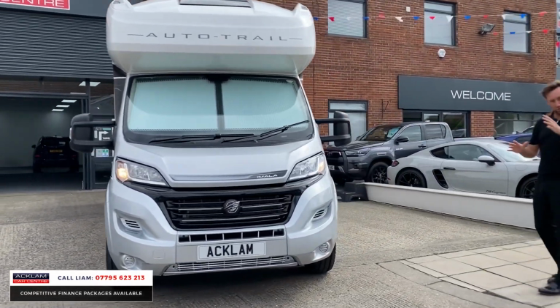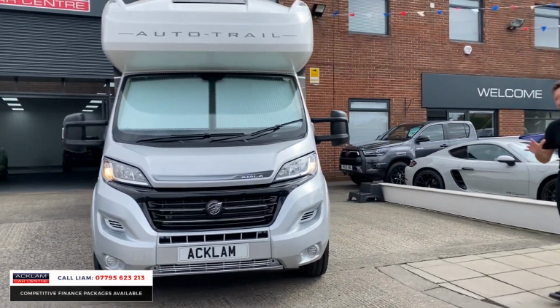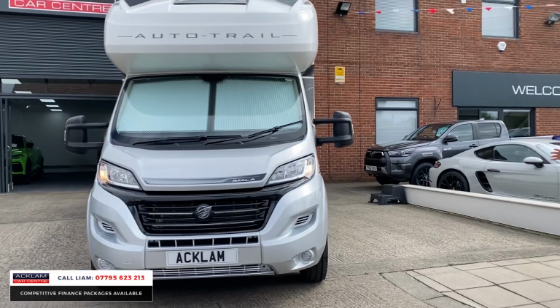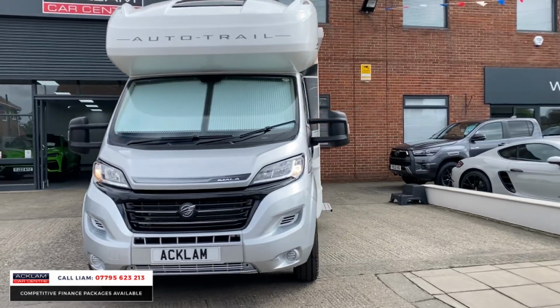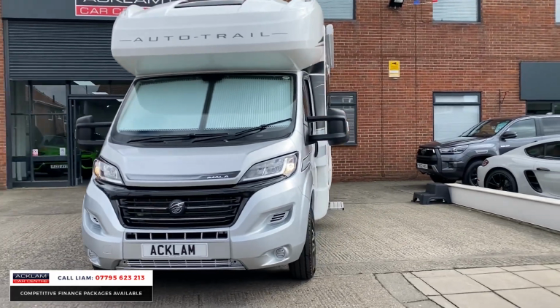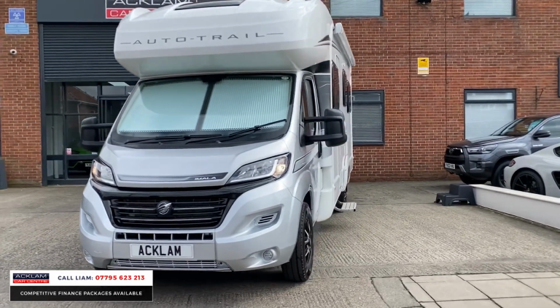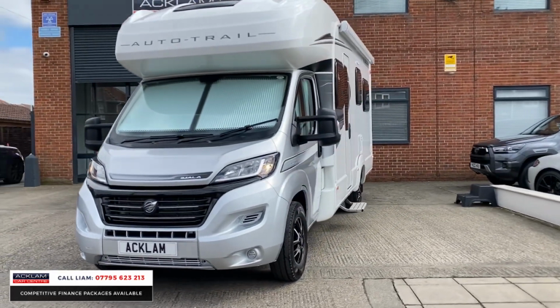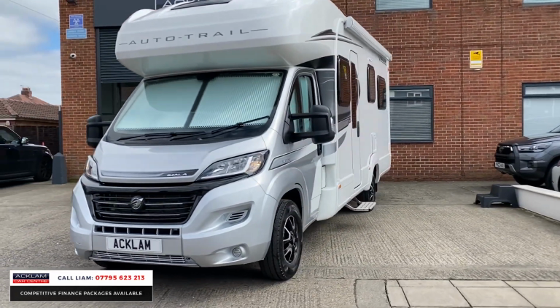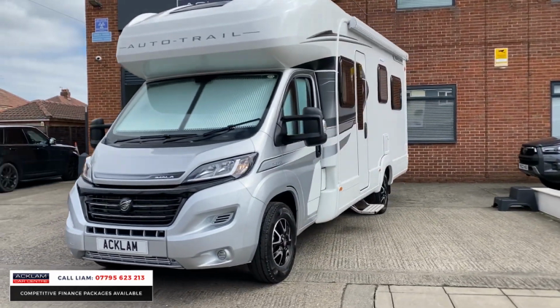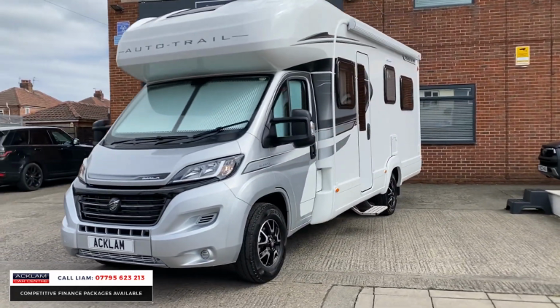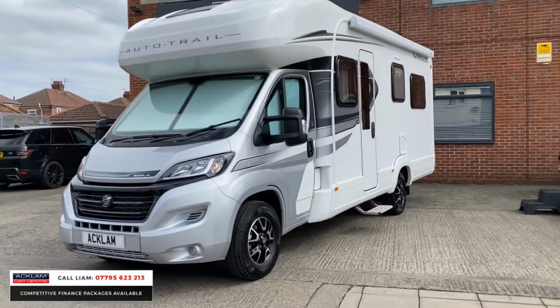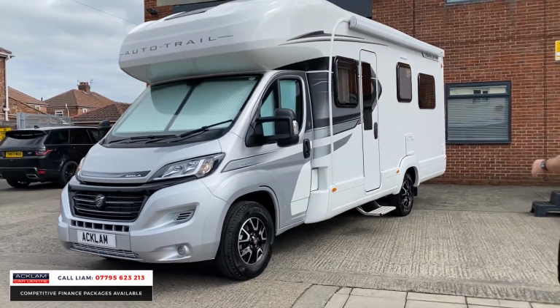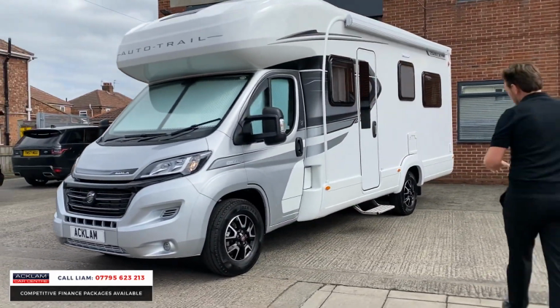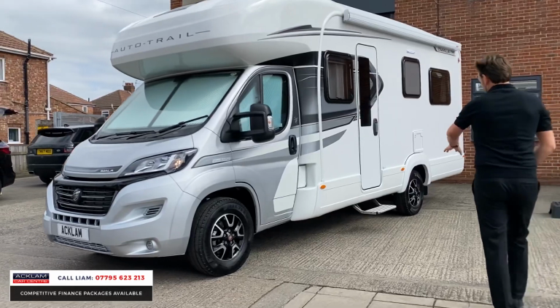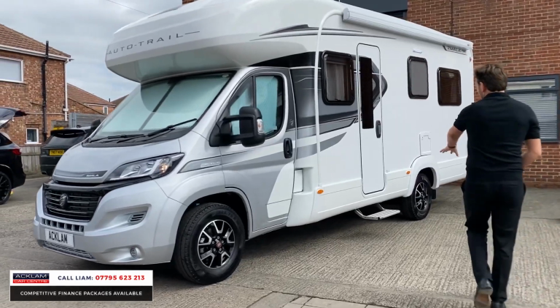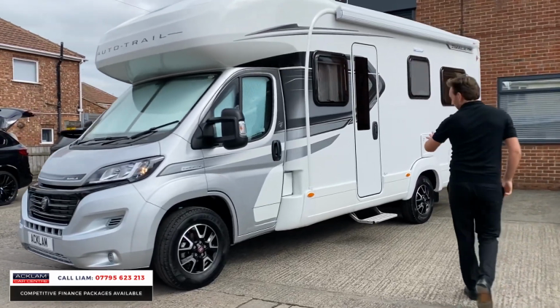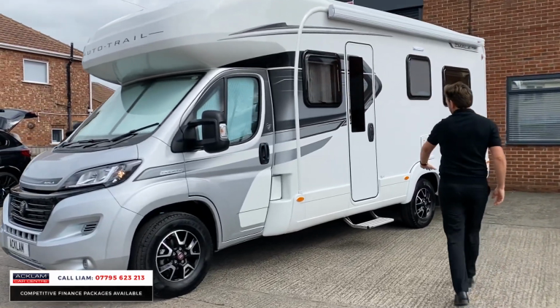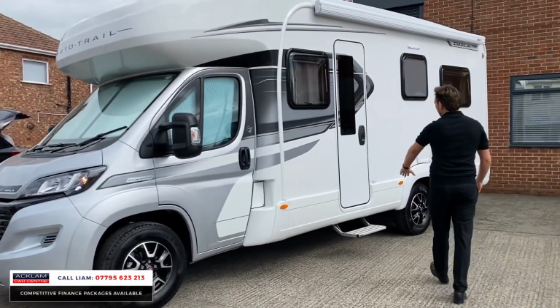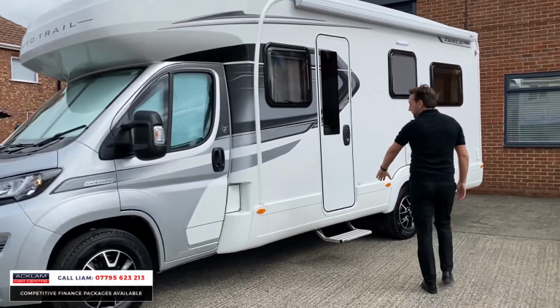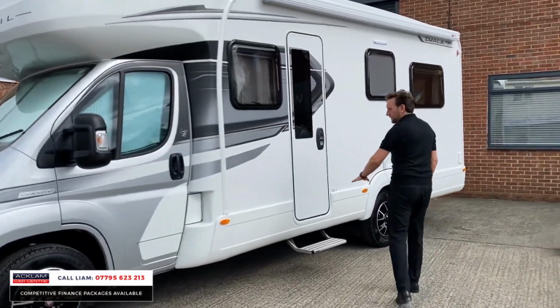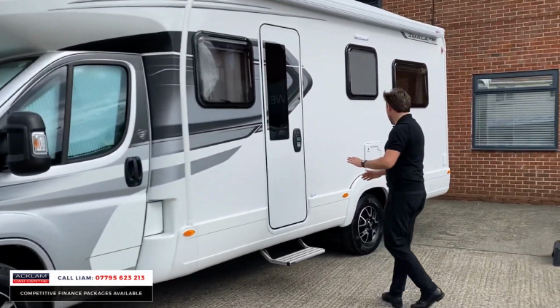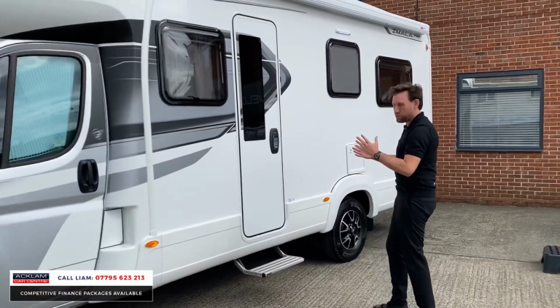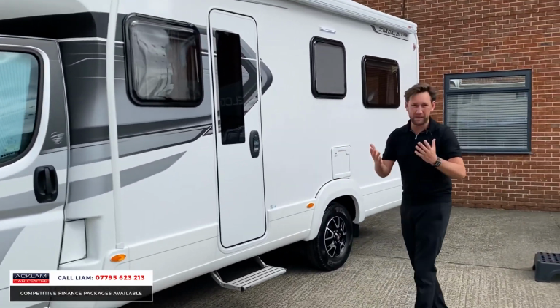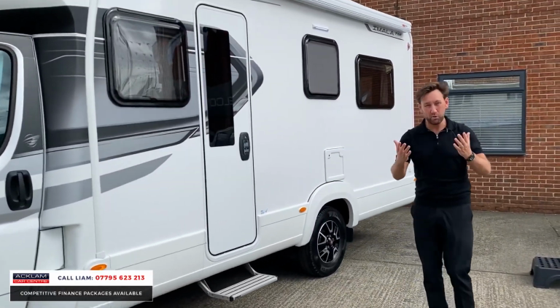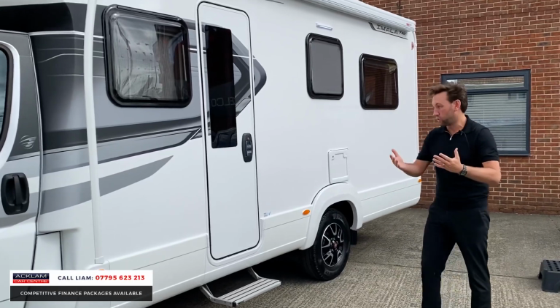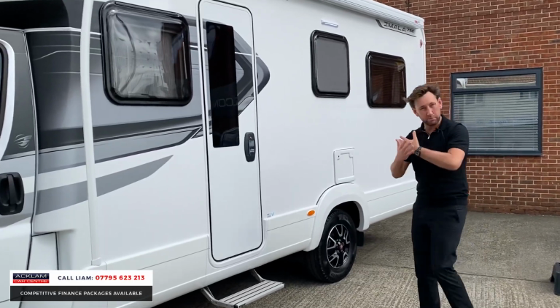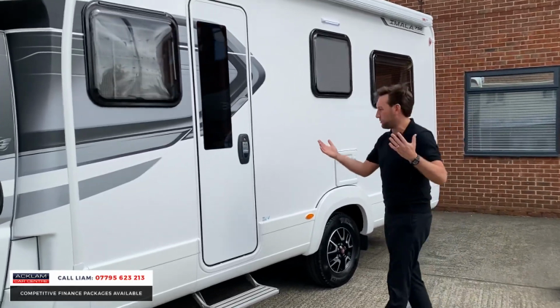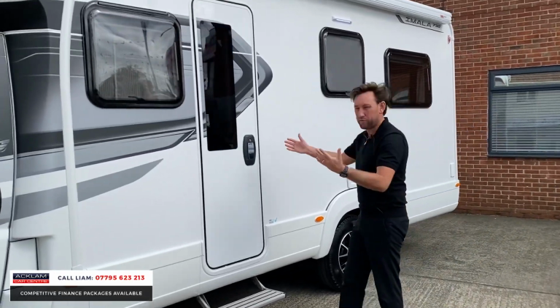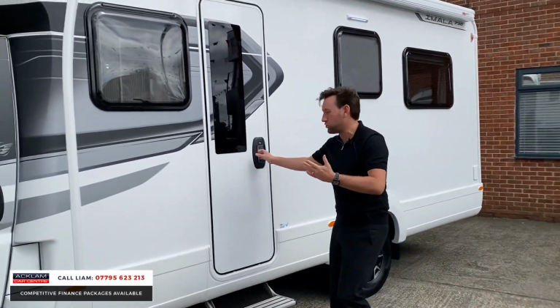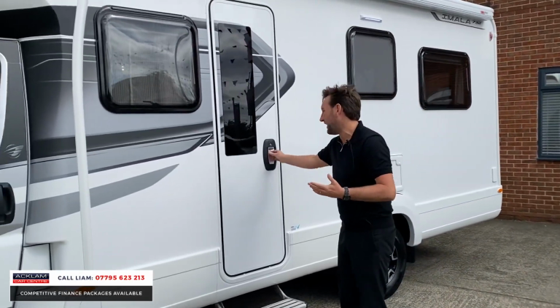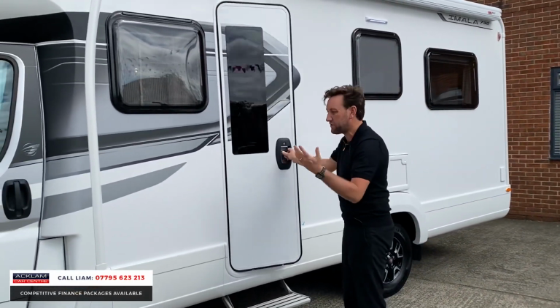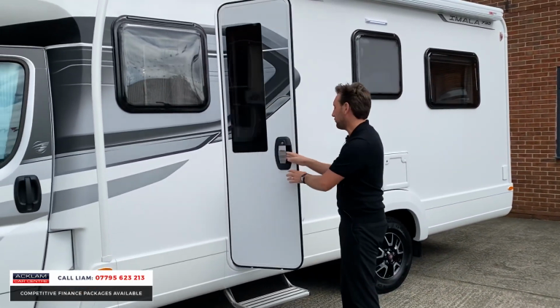It's got some beautiful little extras, all under warranty. It's got the side awning on the side, and a deployable electric step-up ladder as well. As you would expect, it's in beautiful condition — it's as new, it's done 300 miles, delivery miles really.